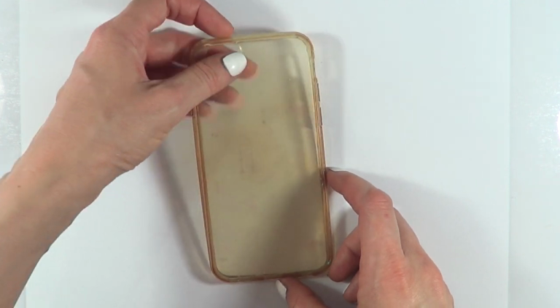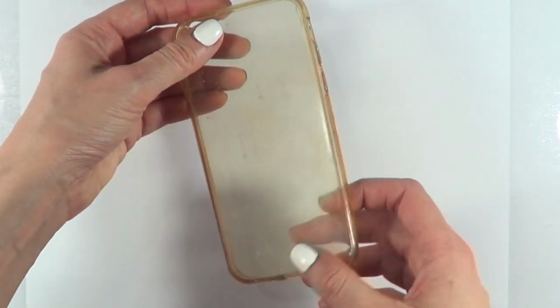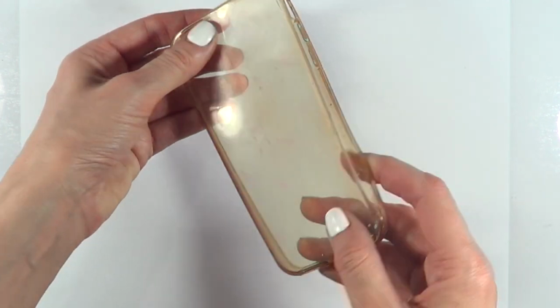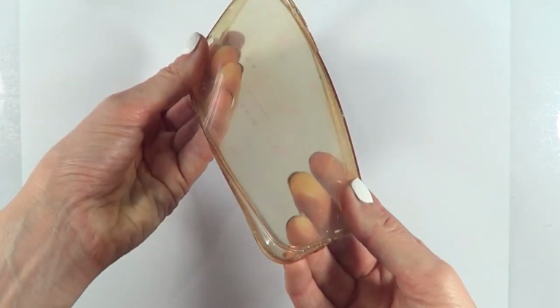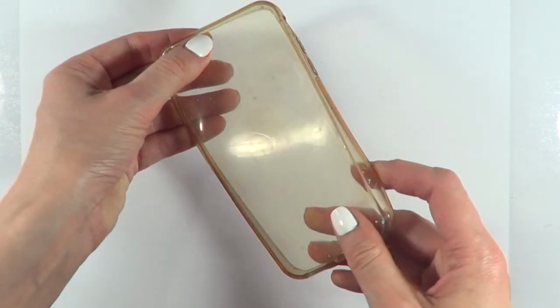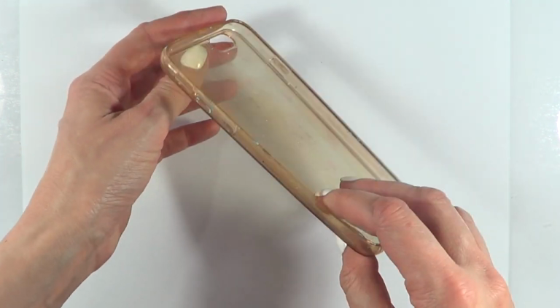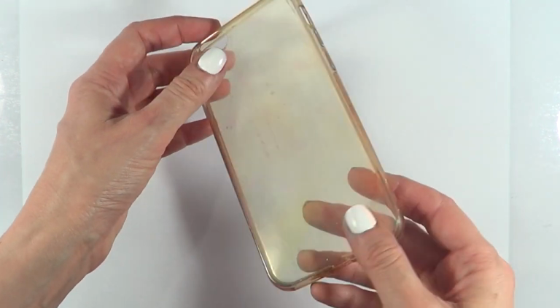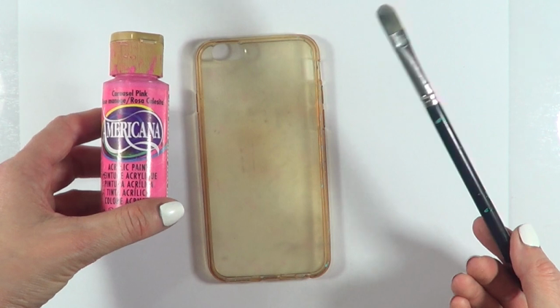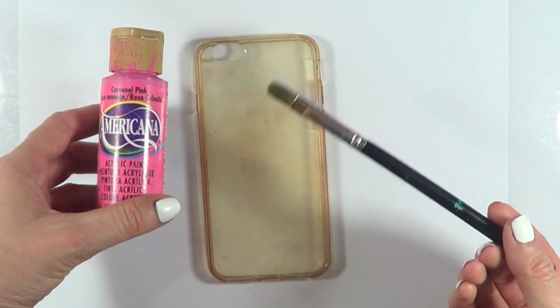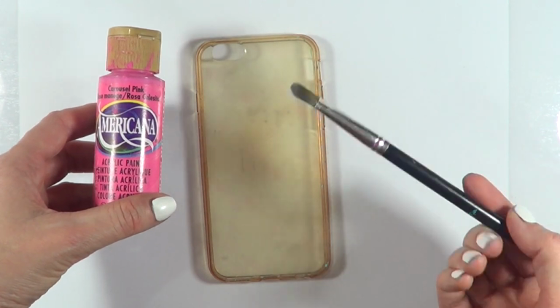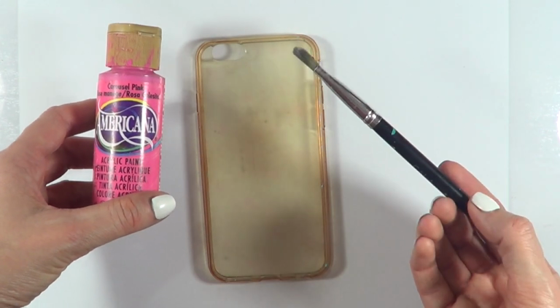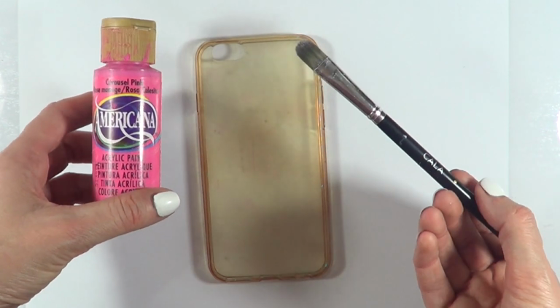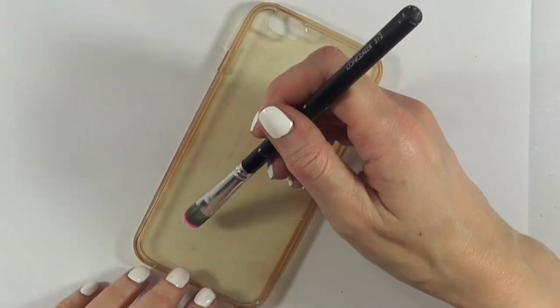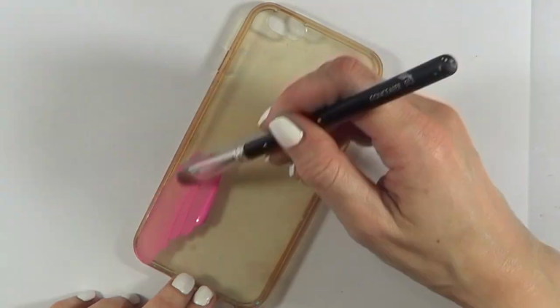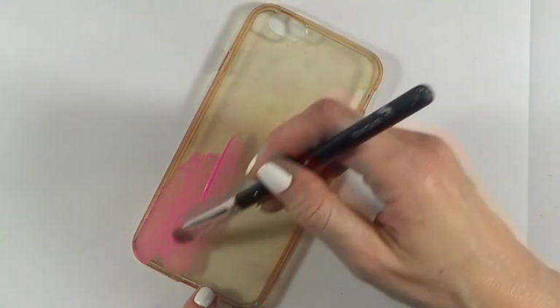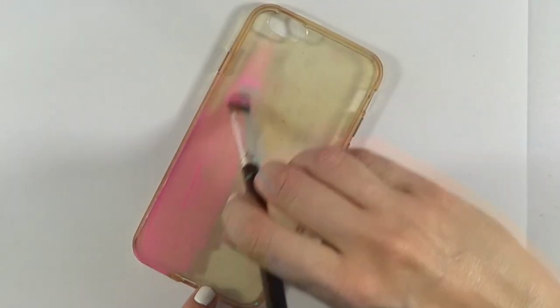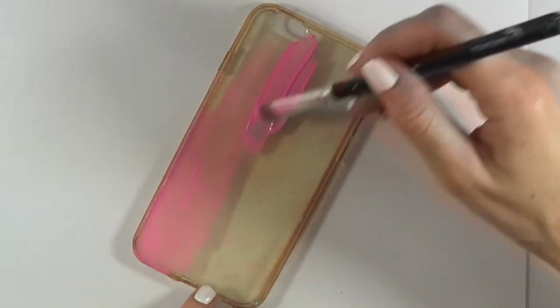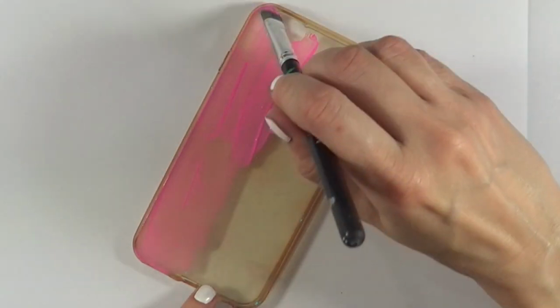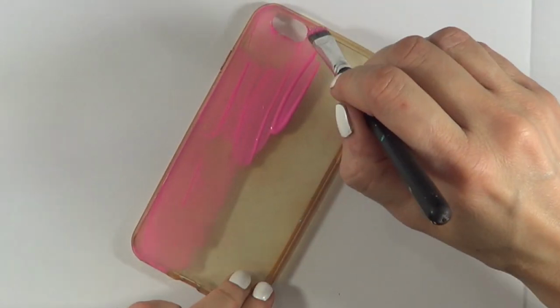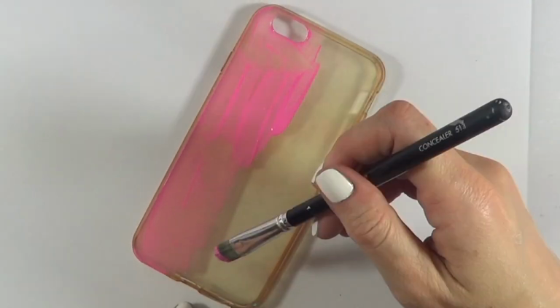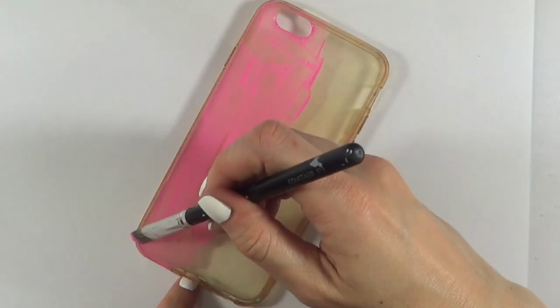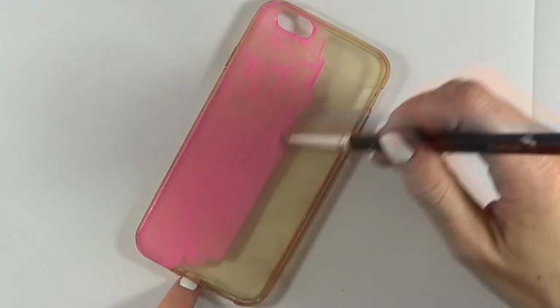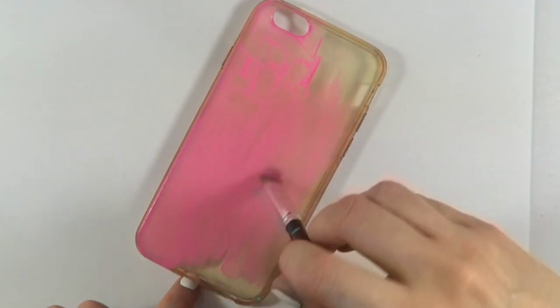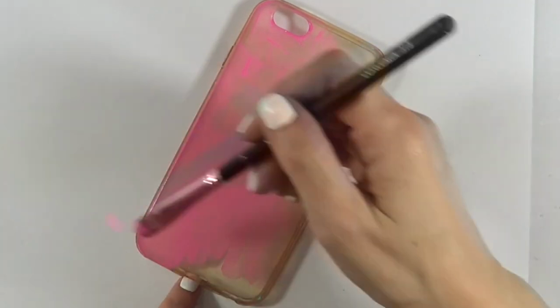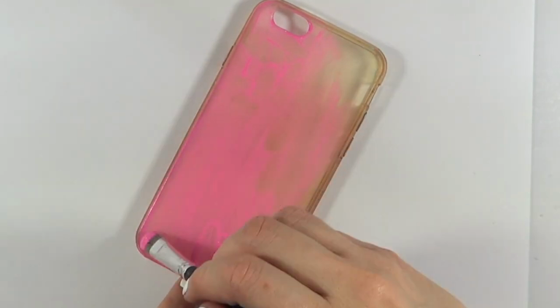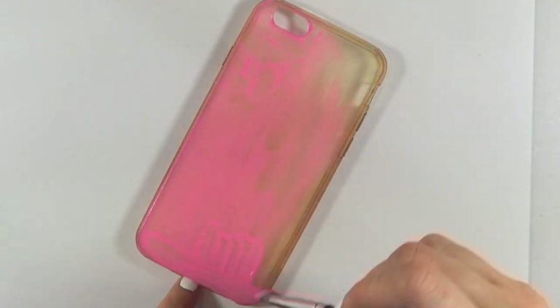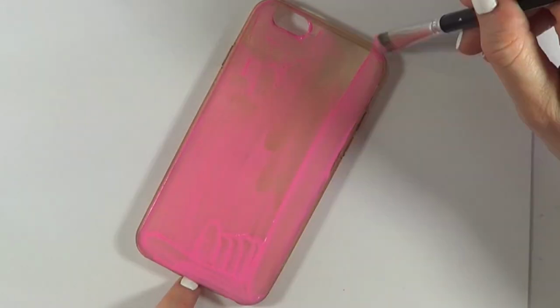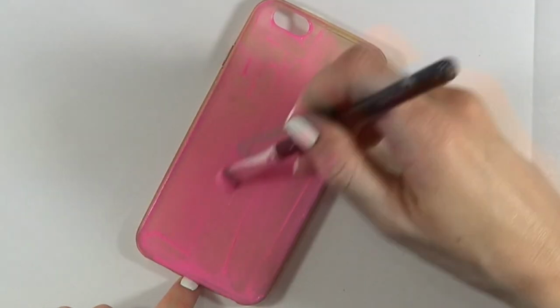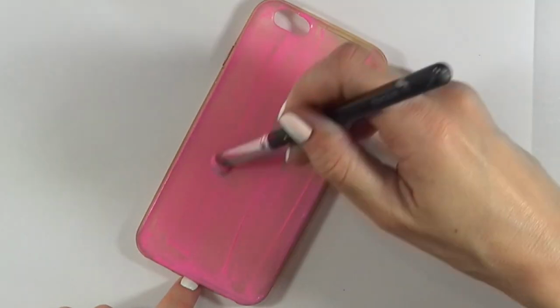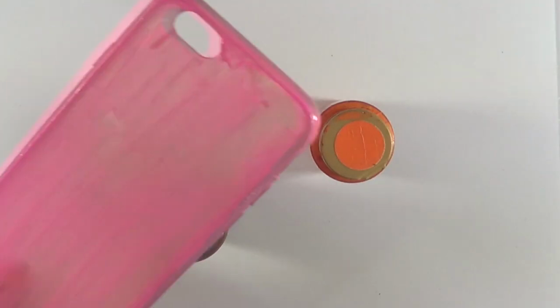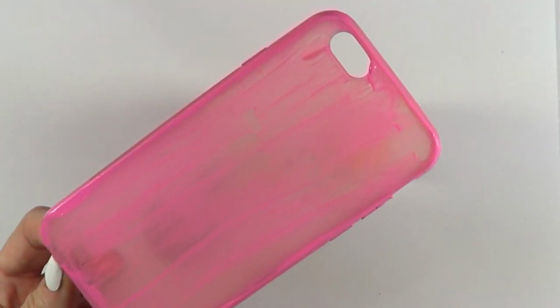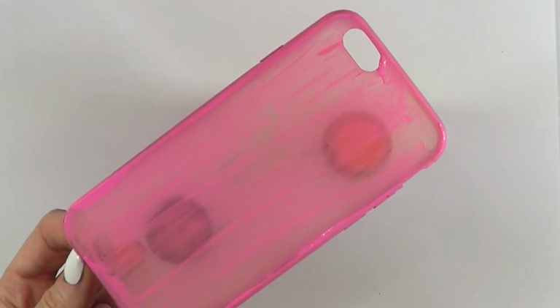Feel free to start with the white one or with the pink one. I'm going to be painting this in pink. I'm going to be using this acrylic paint and this brush, and I'm just going to be giving this a few coats, letting it dry in between coats until it's opaque enough. And this is how I'm letting it dry.